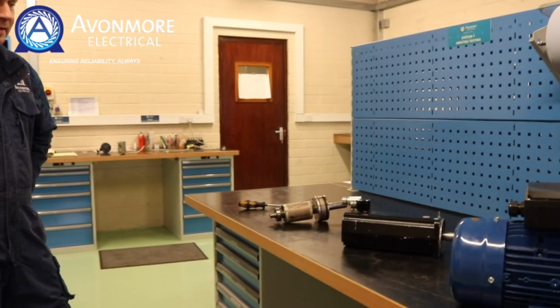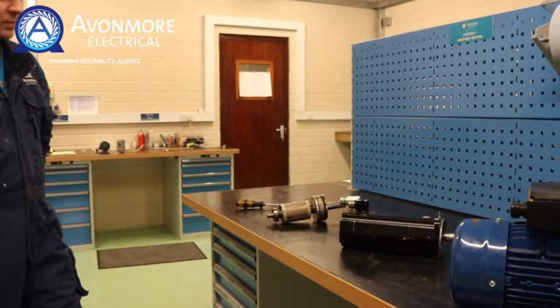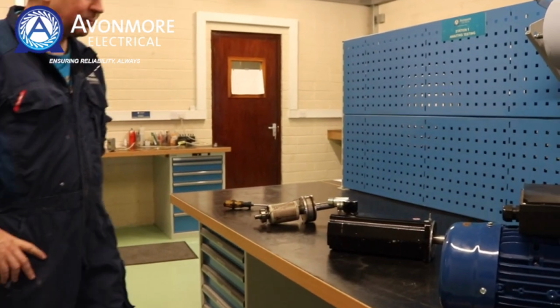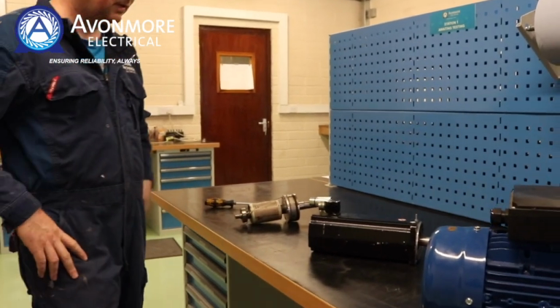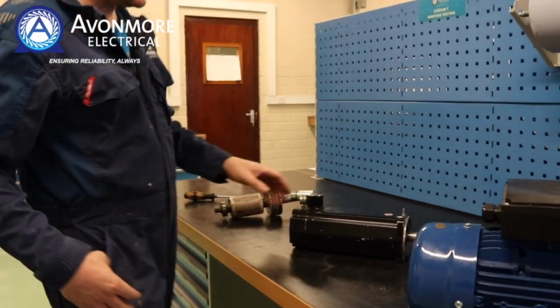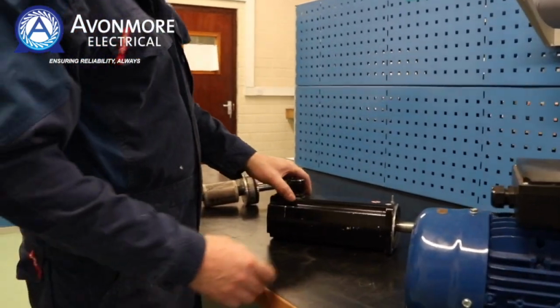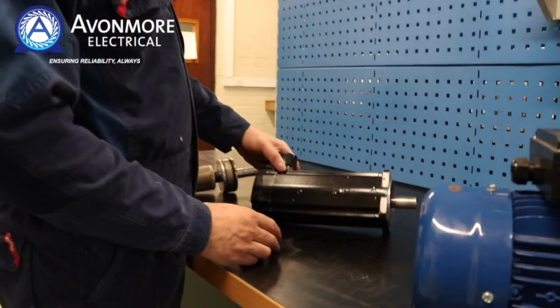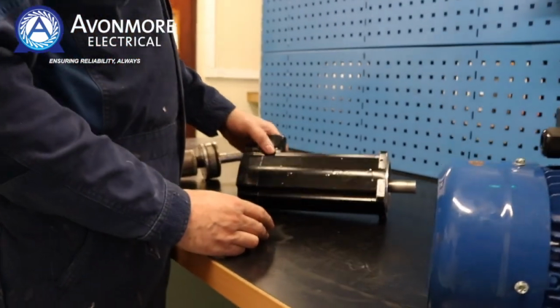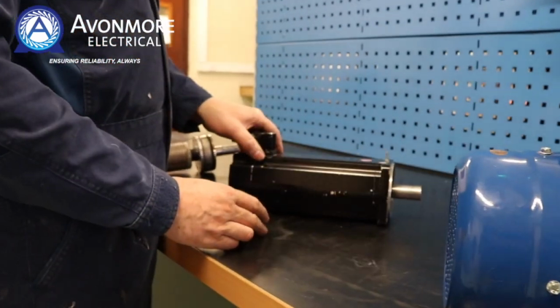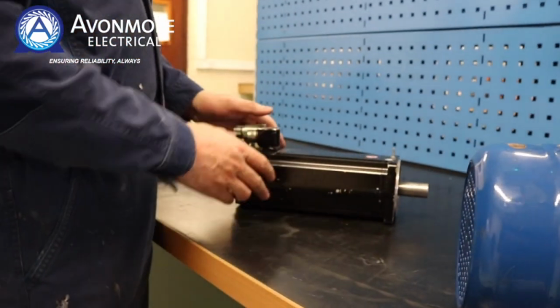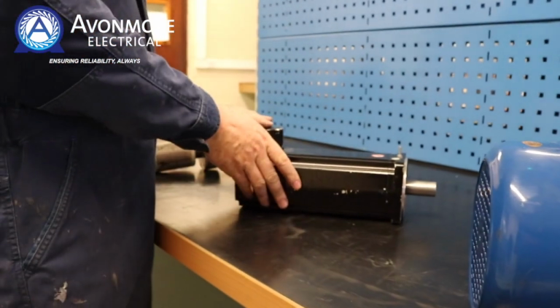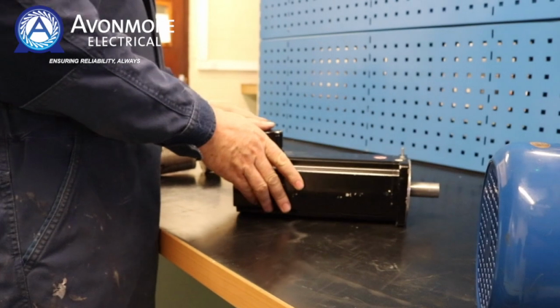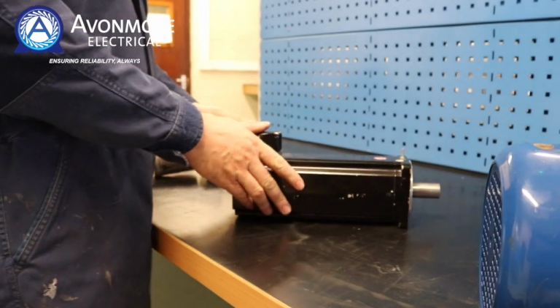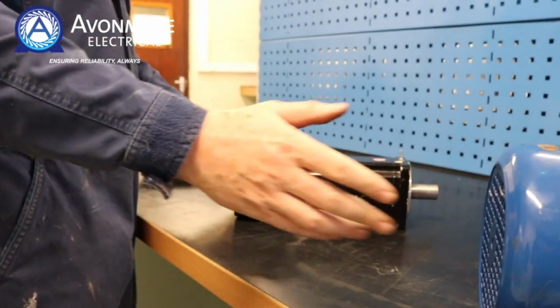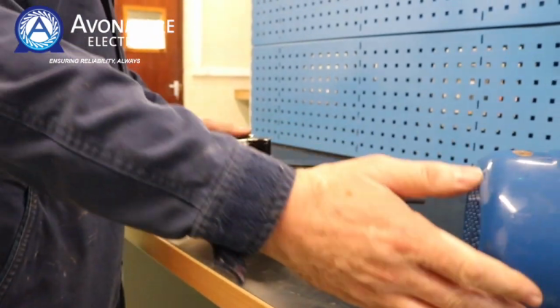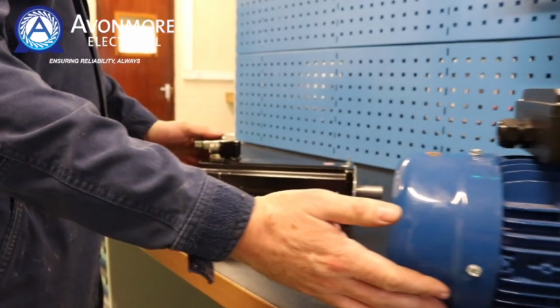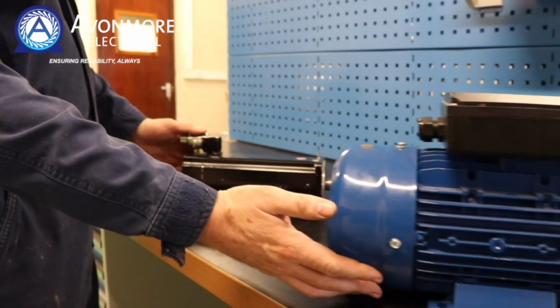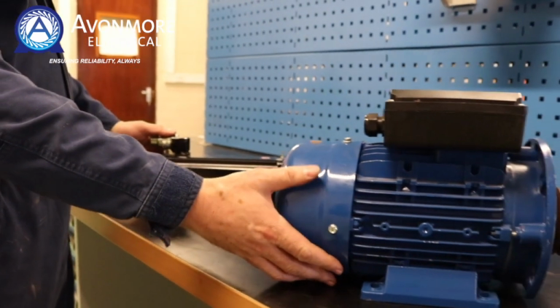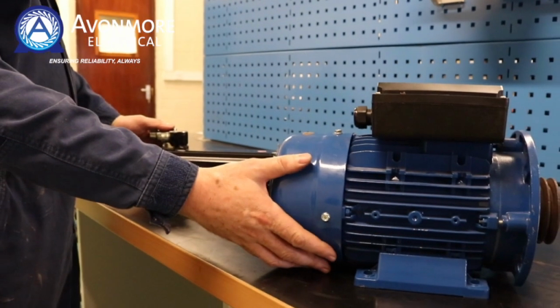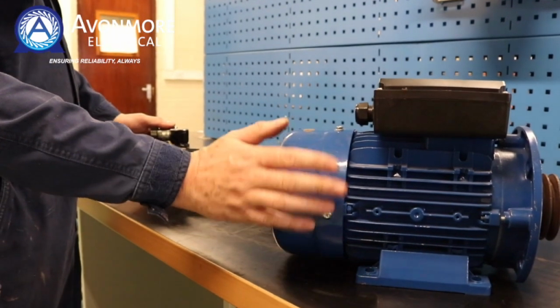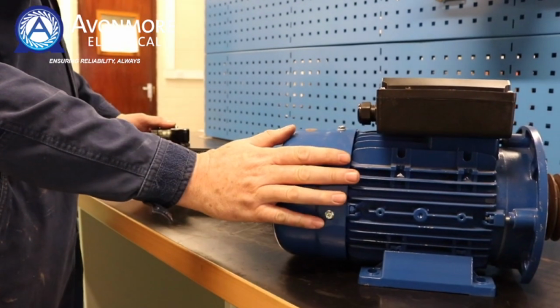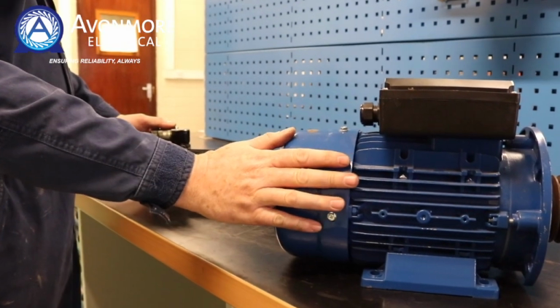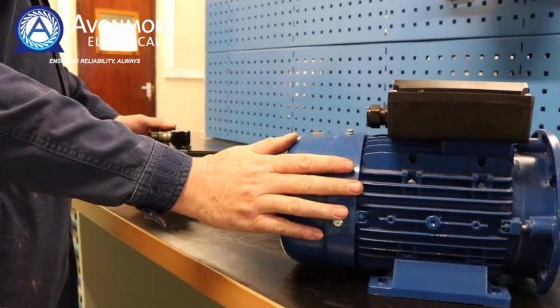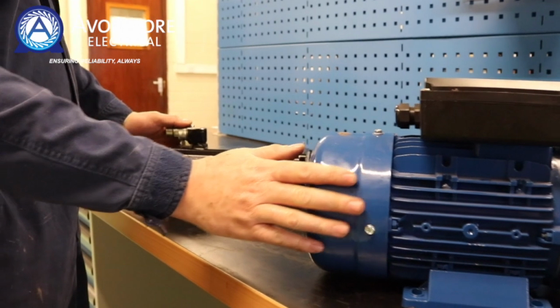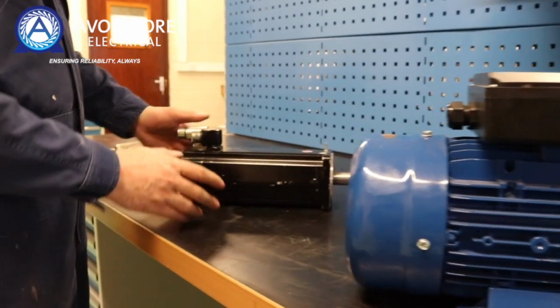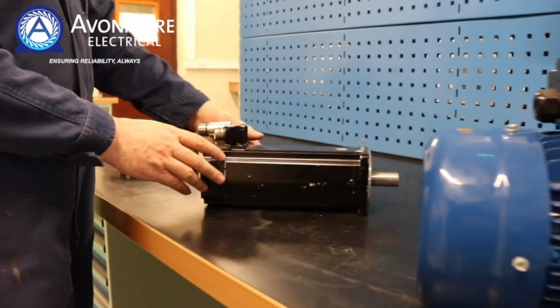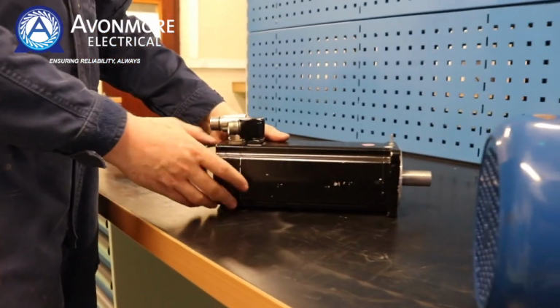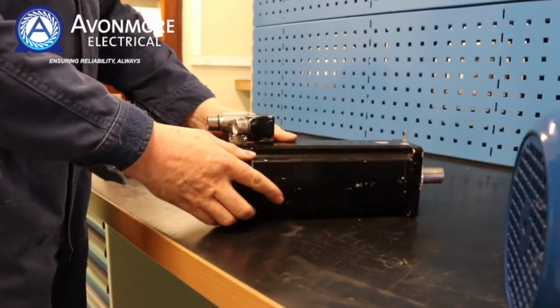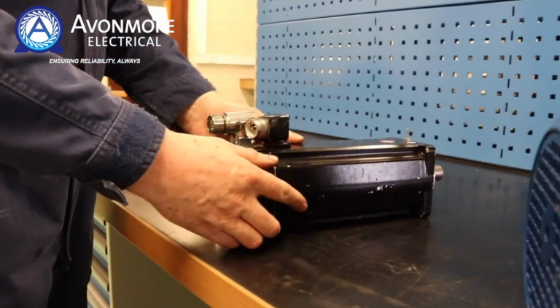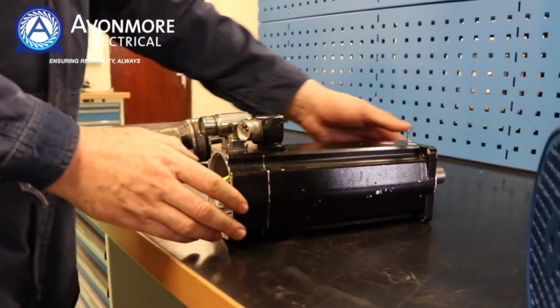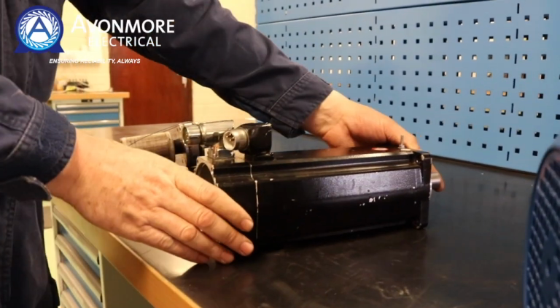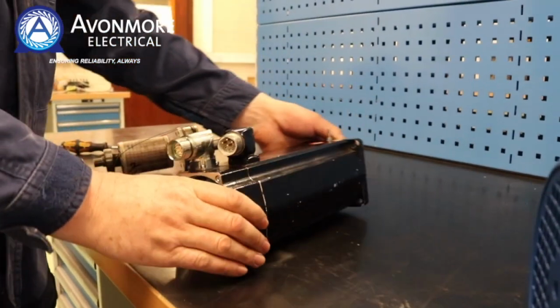Here in the workshop we have a servomotor — this is a 2.2 kilowatt. Here also is an IEC induction motor, 2.2 kilowatt as well. As you can see, the servomotor looks quite different.